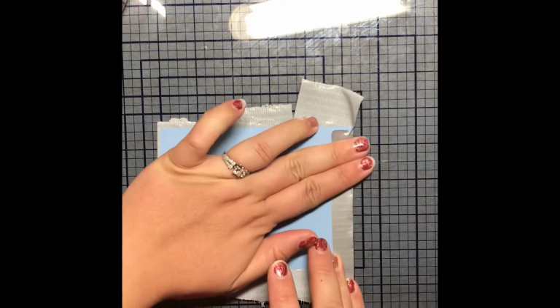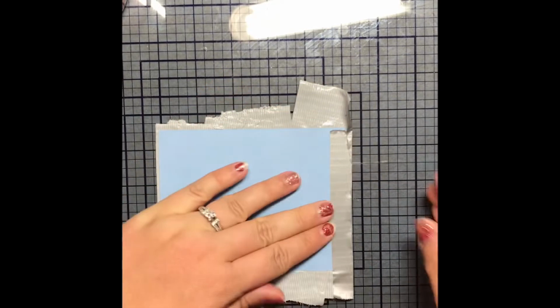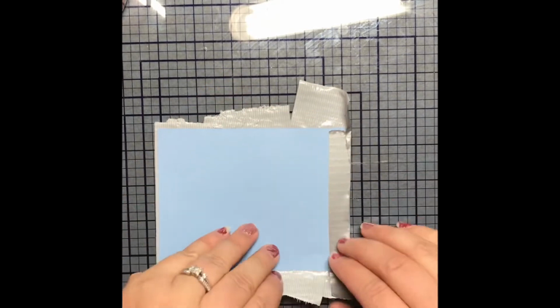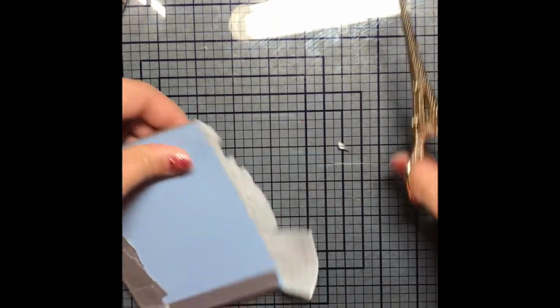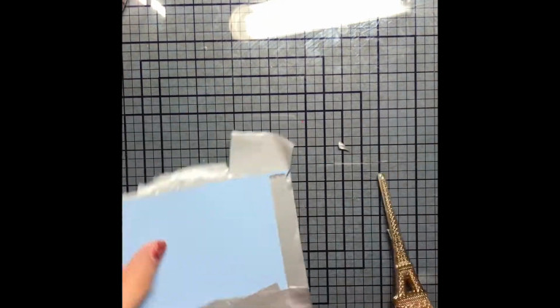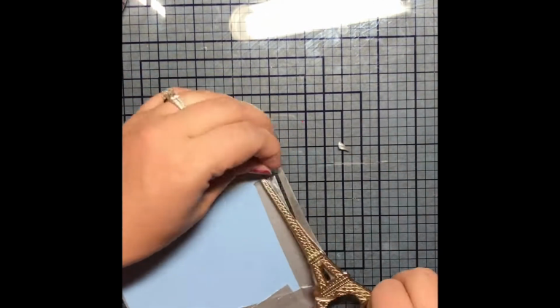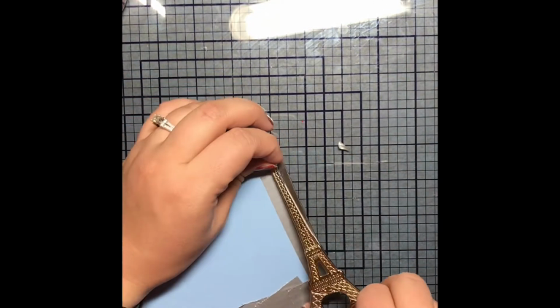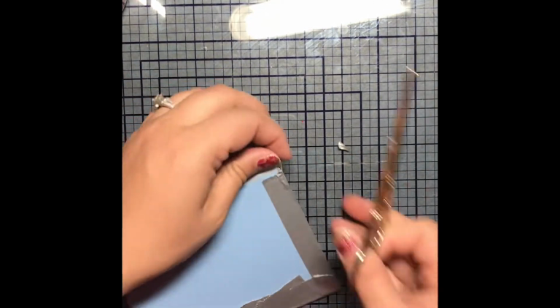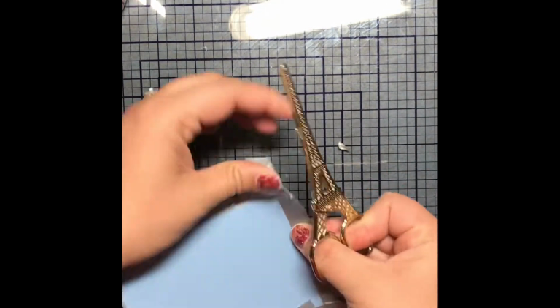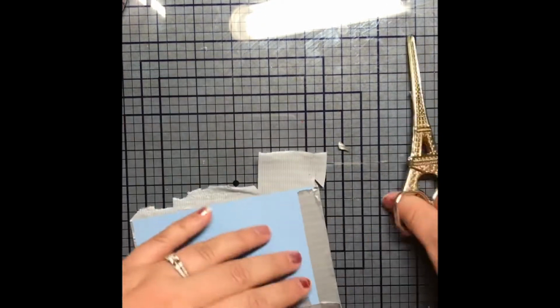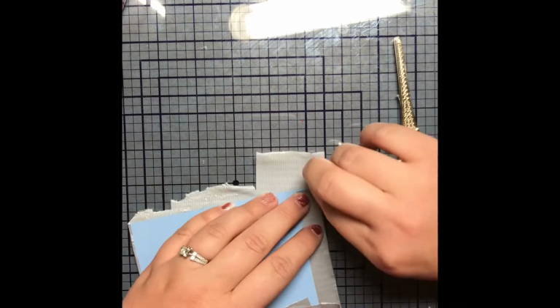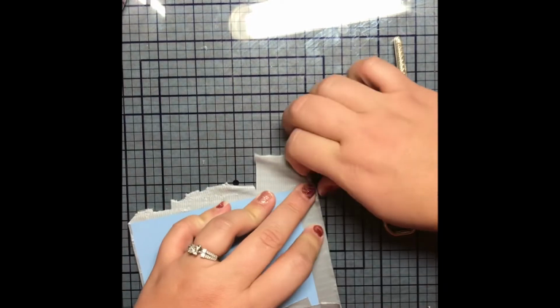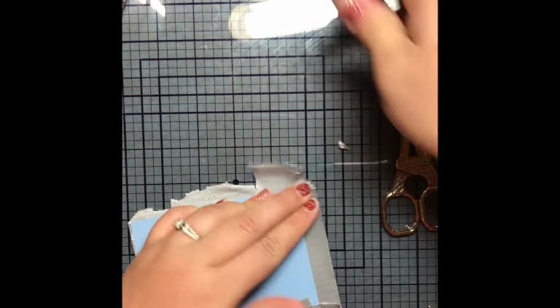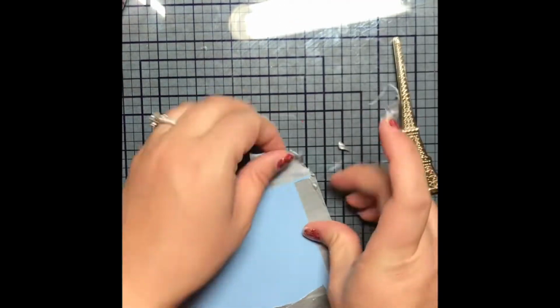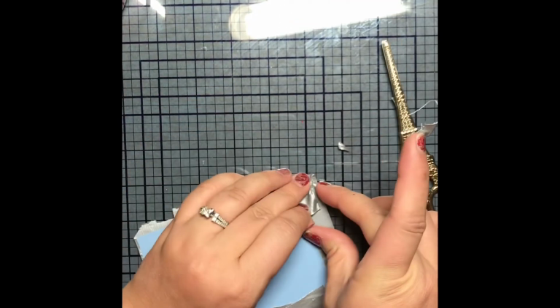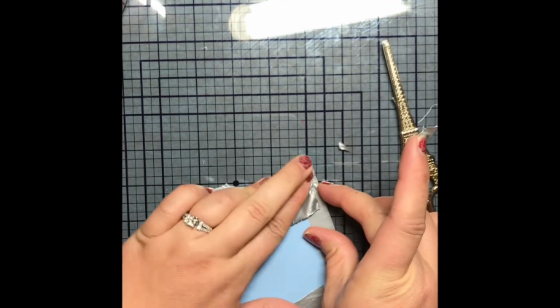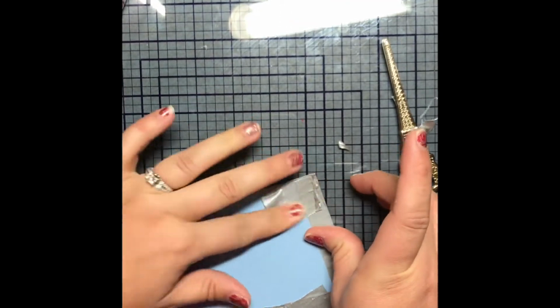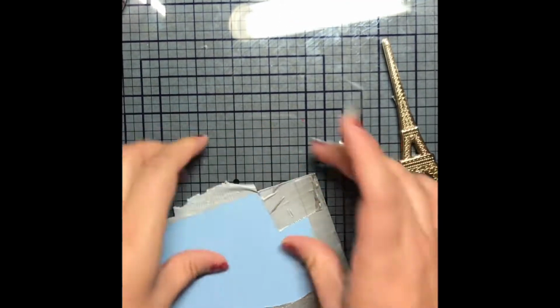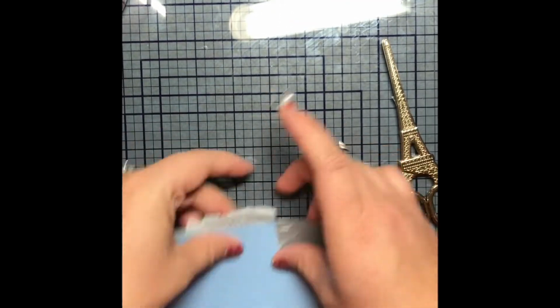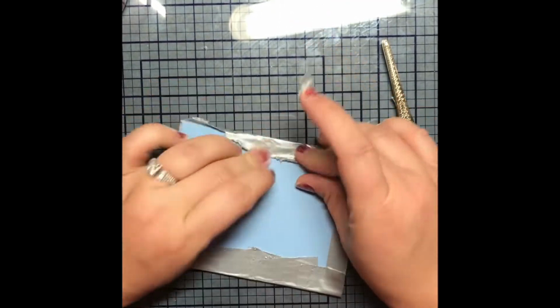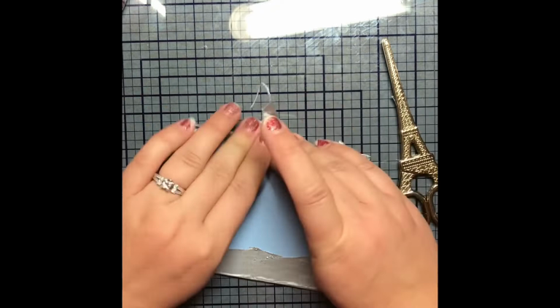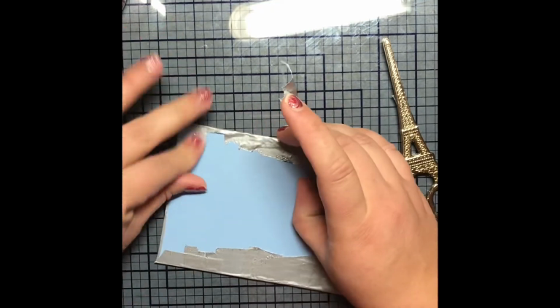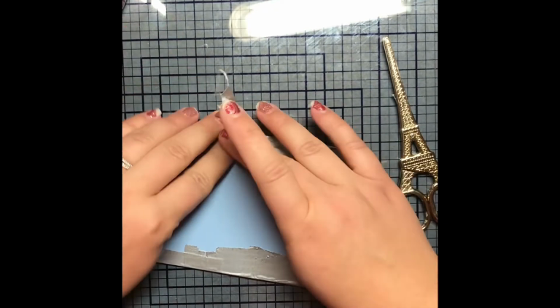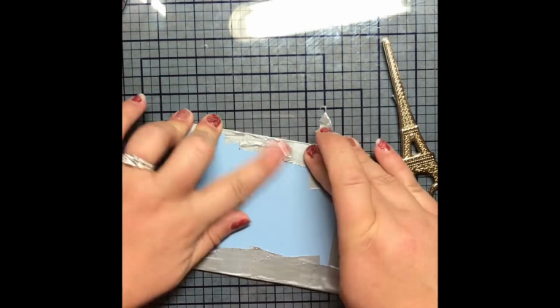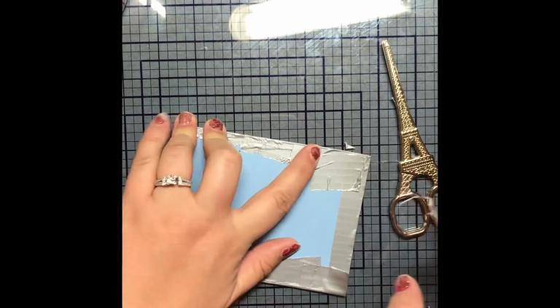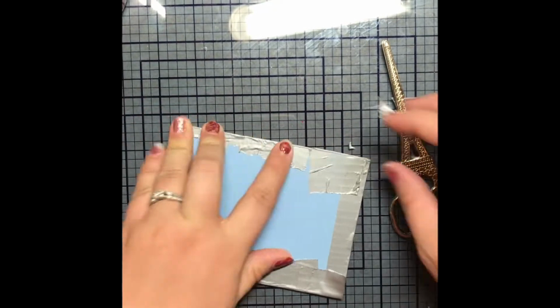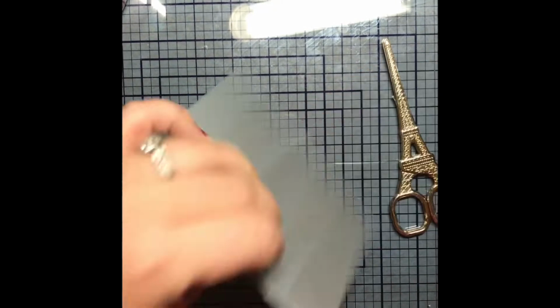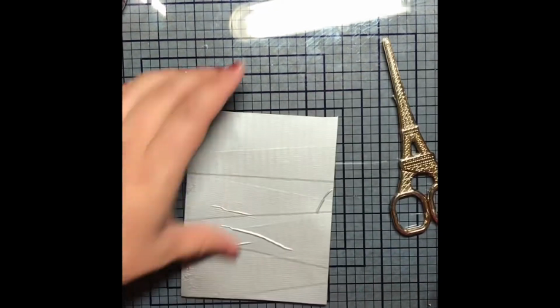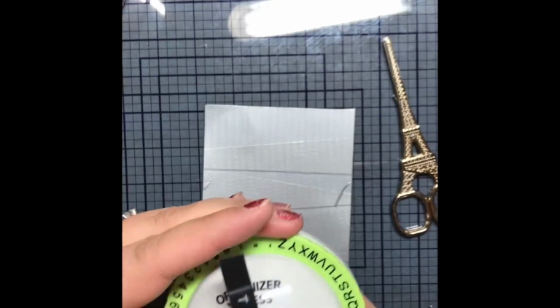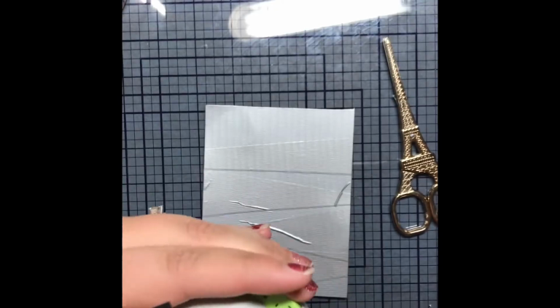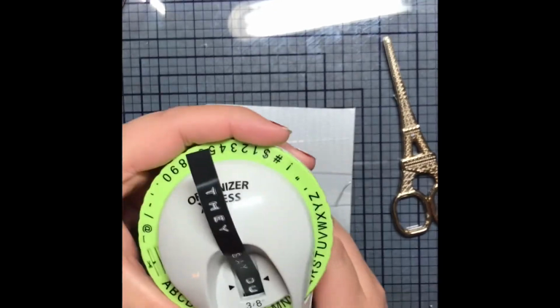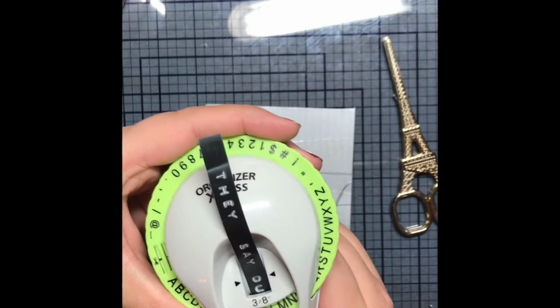One thing I will say is the end I'm not folding over right here — I didn't leave enough overhang so it didn't work the greatest. It was fine, but I would leave a little bit more overhang to fold it over, not just go right up to the edge because that just makes a sticky lip.